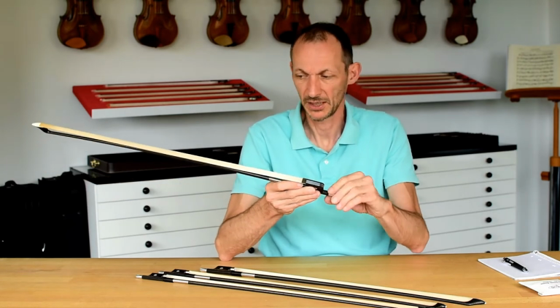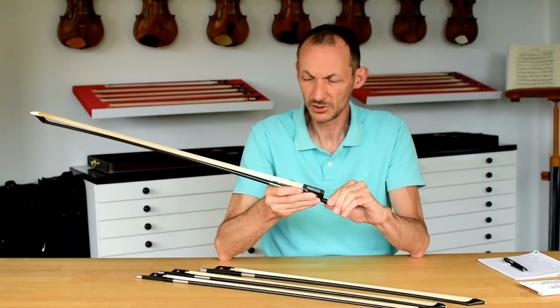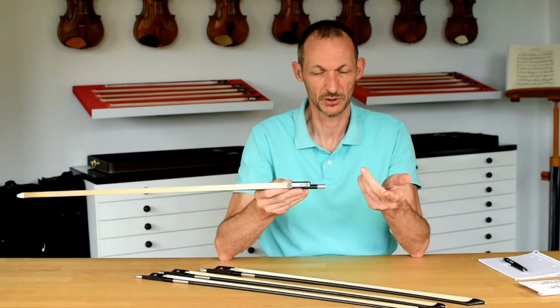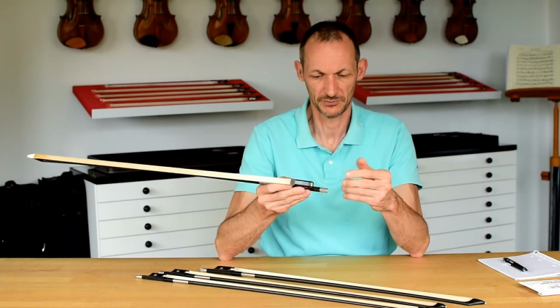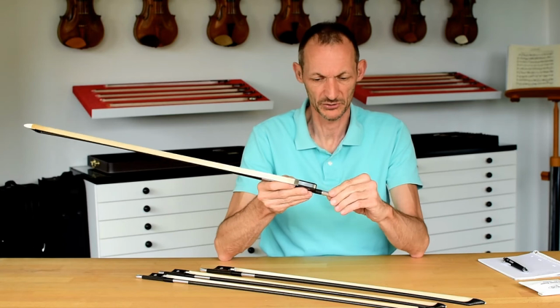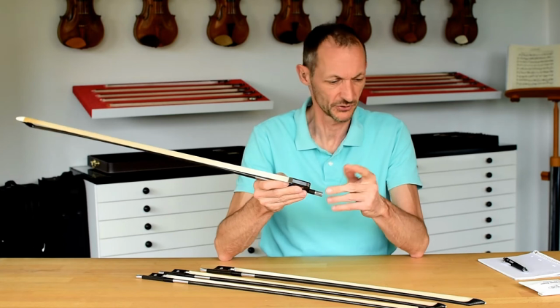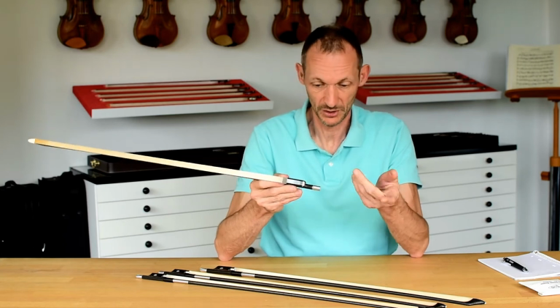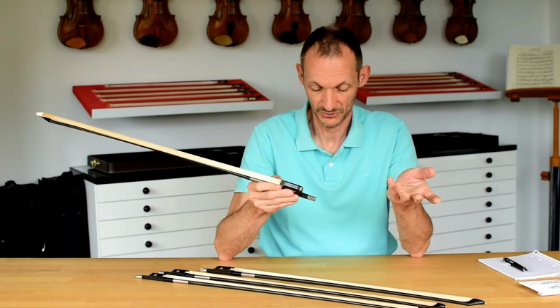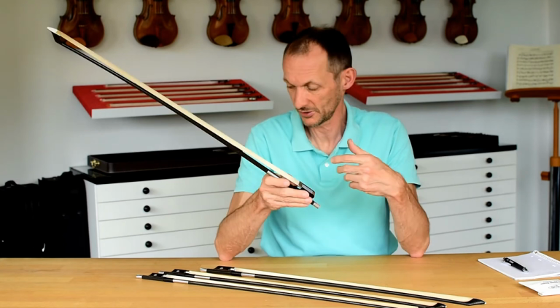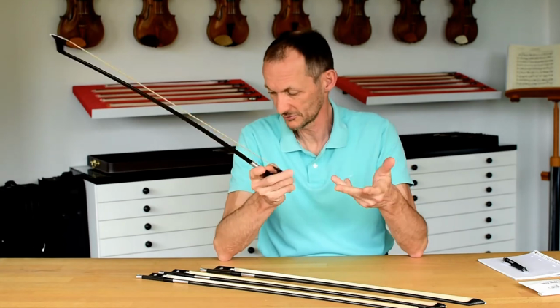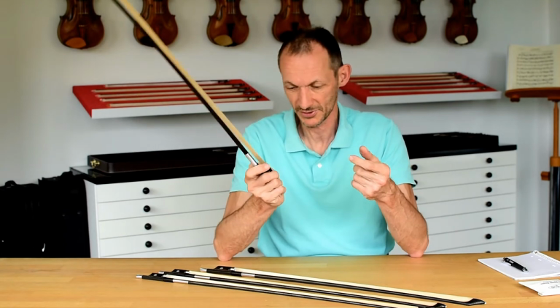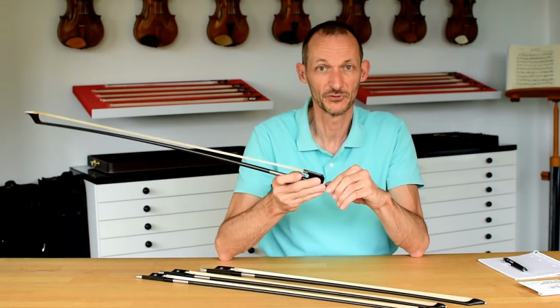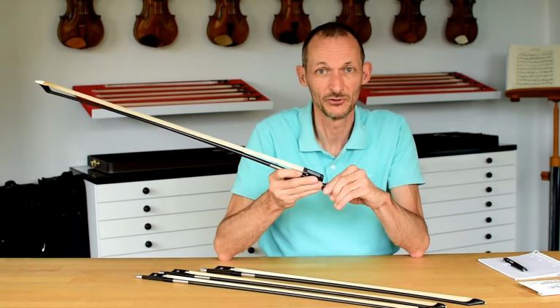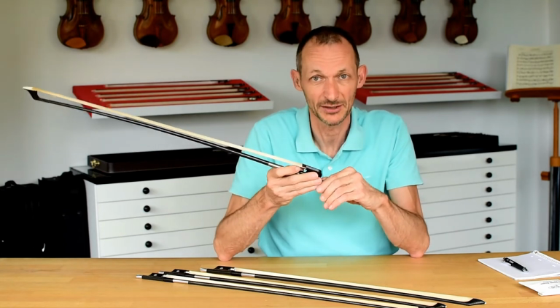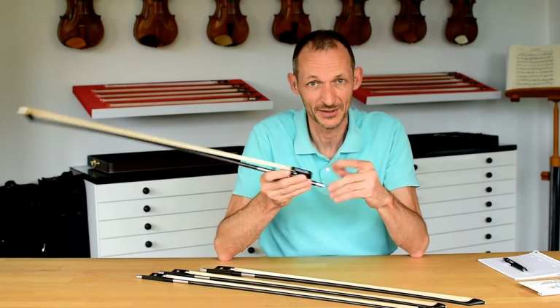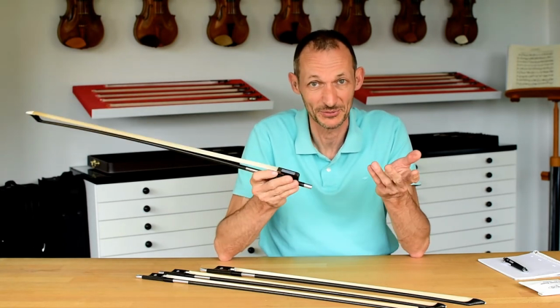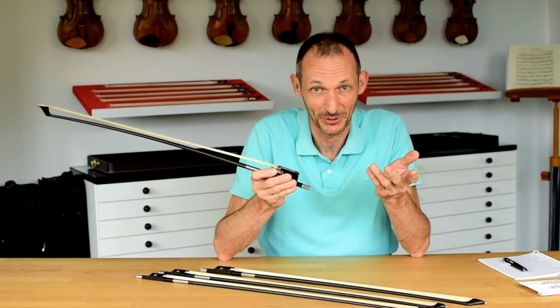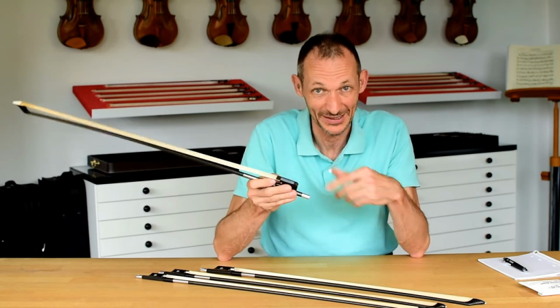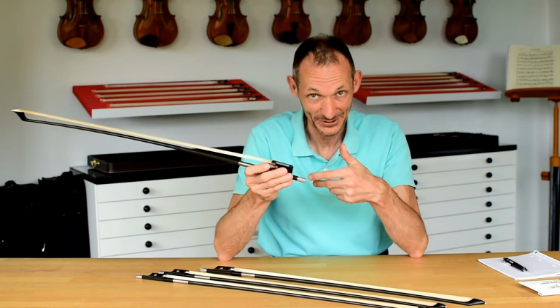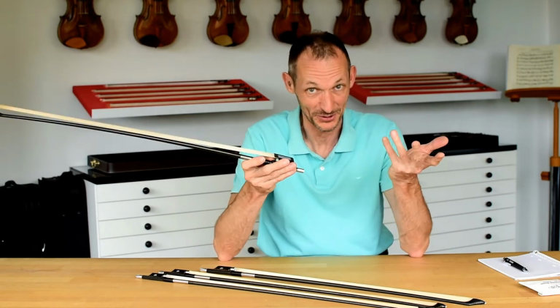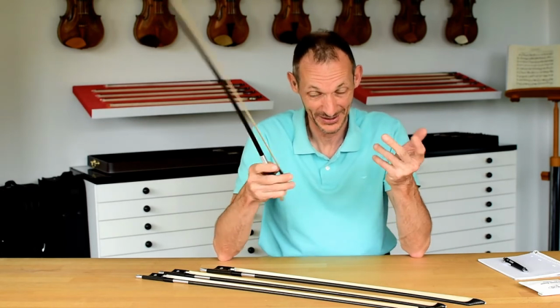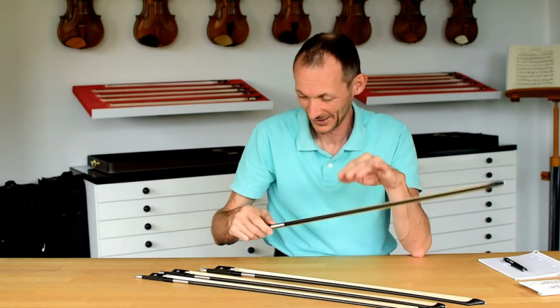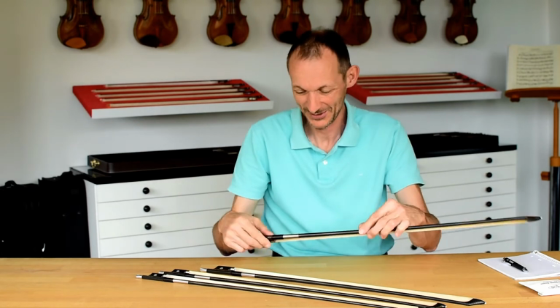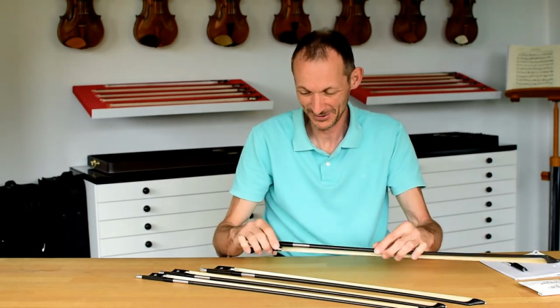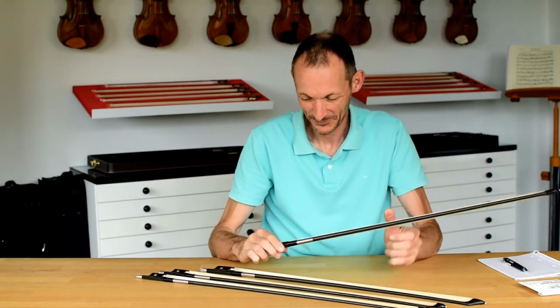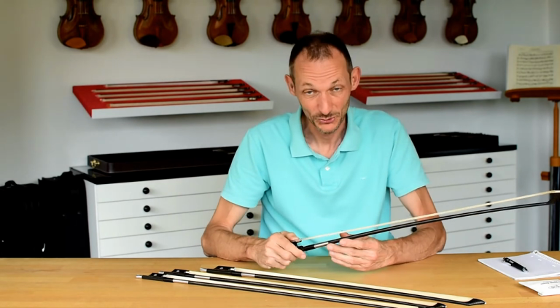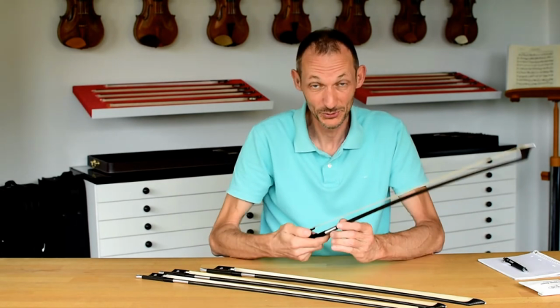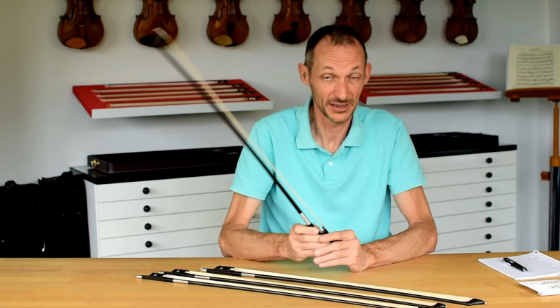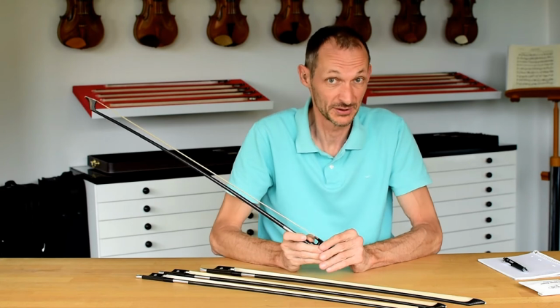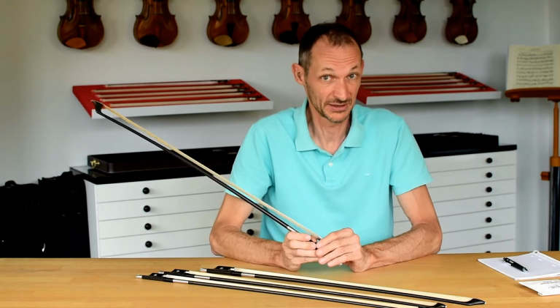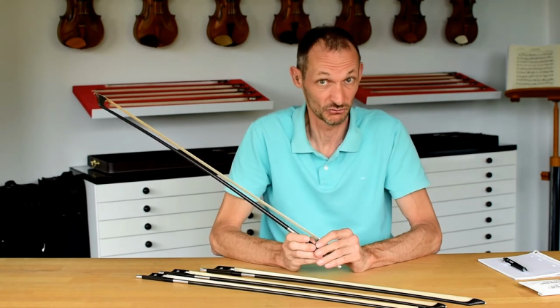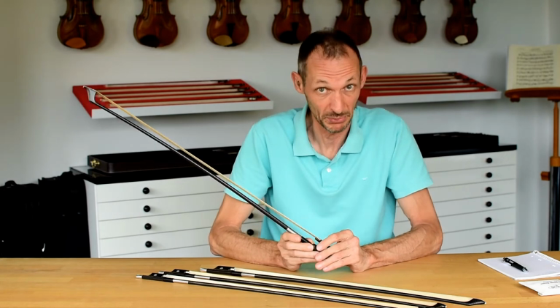You can experience that for yourself — you should try it. Just find a Musing dealer, get some Musing bows and try them side by side. You'll find the difference is really big.